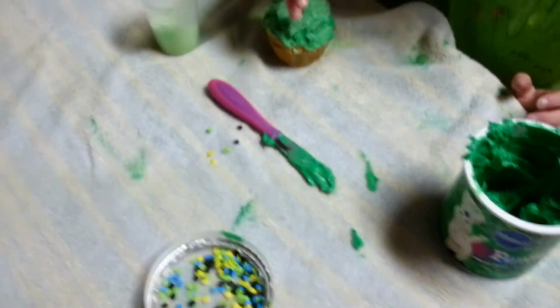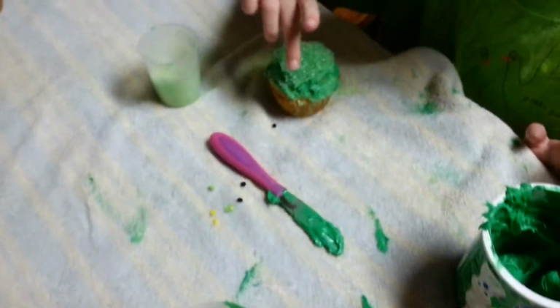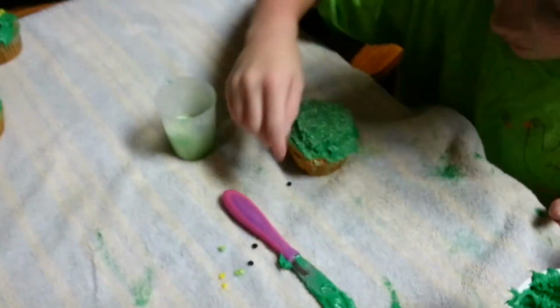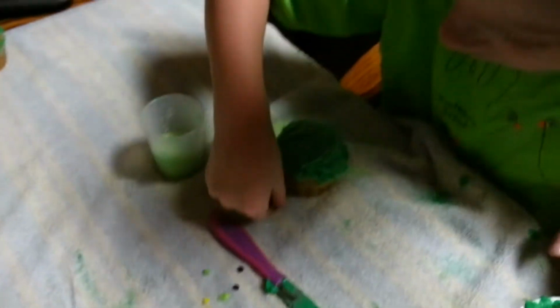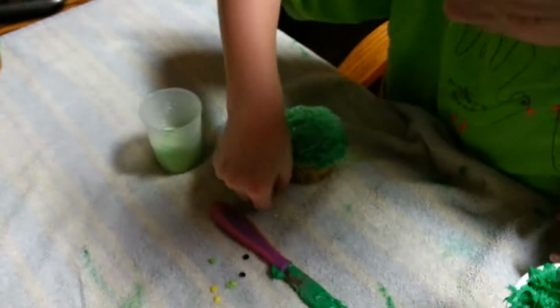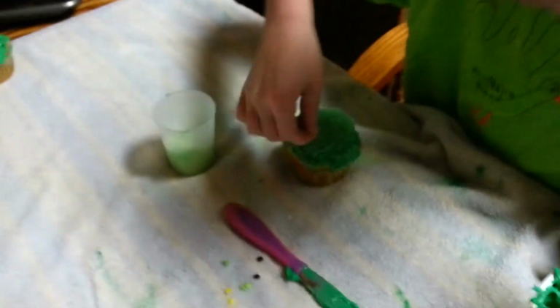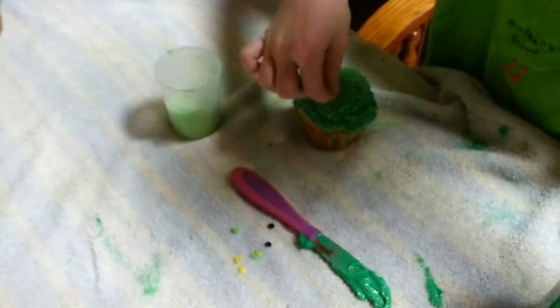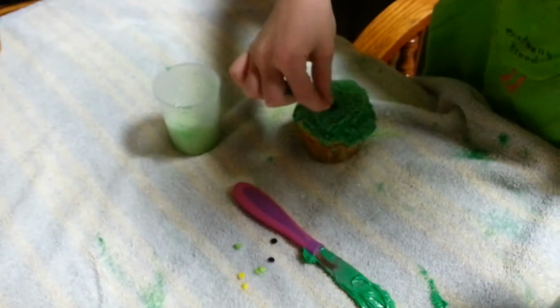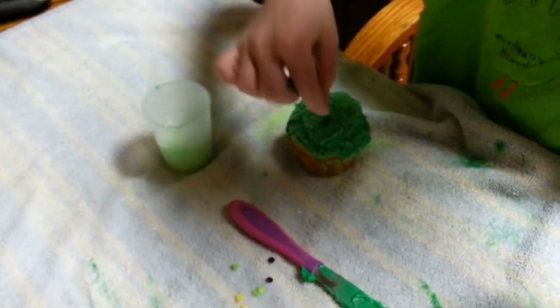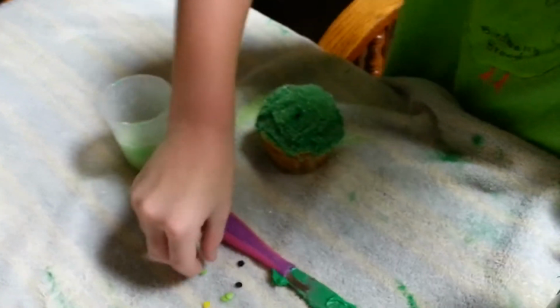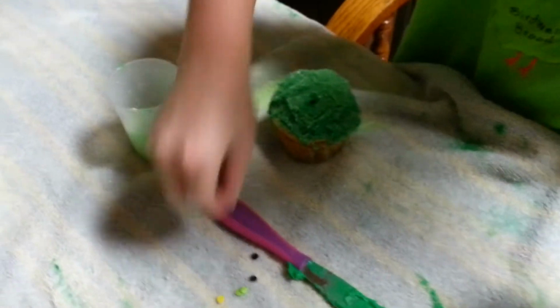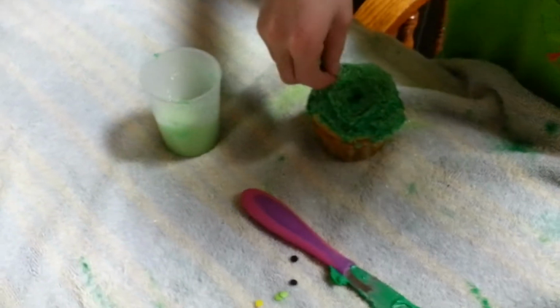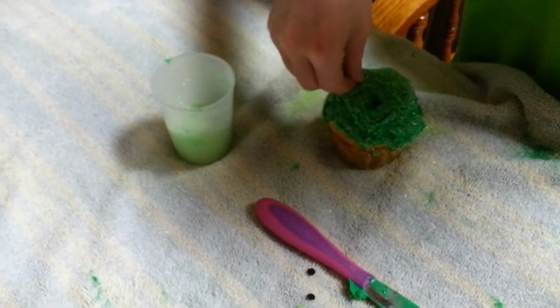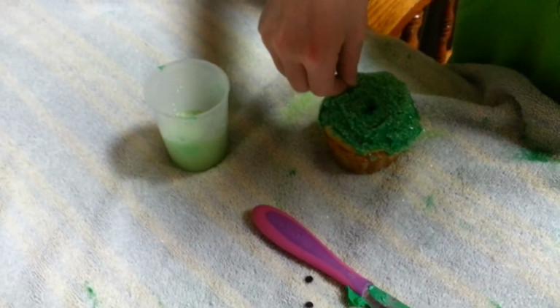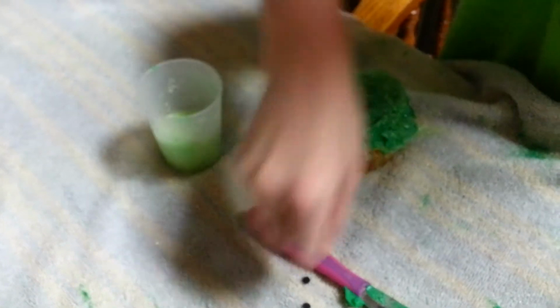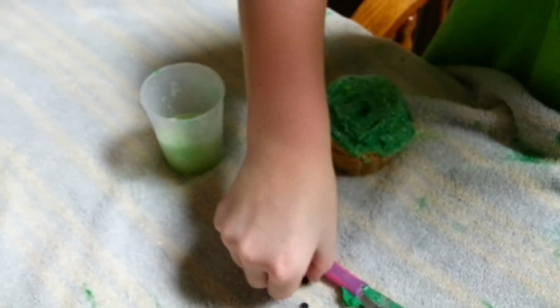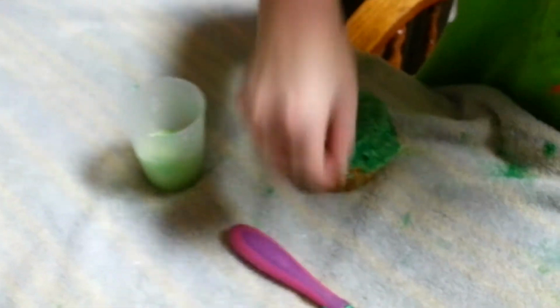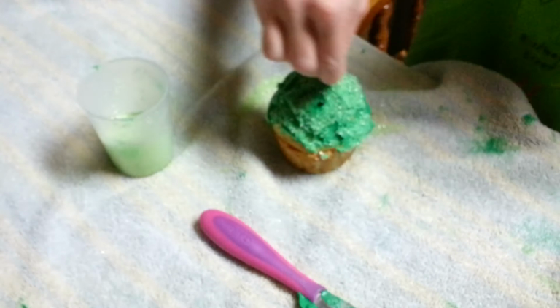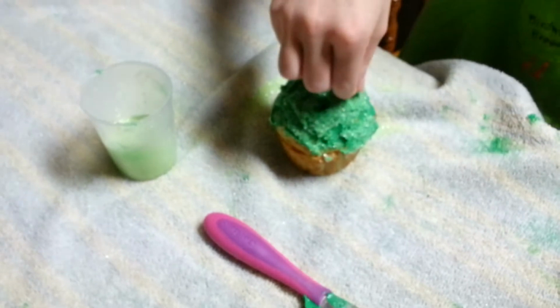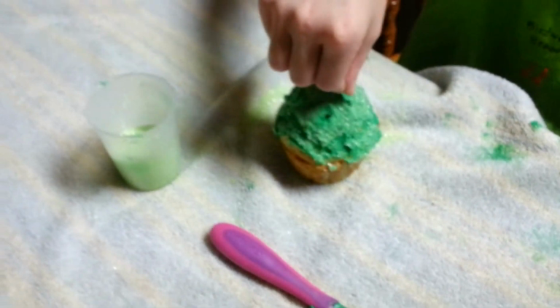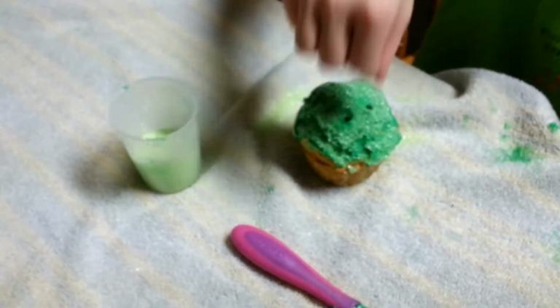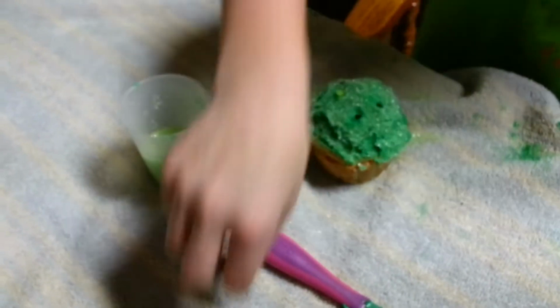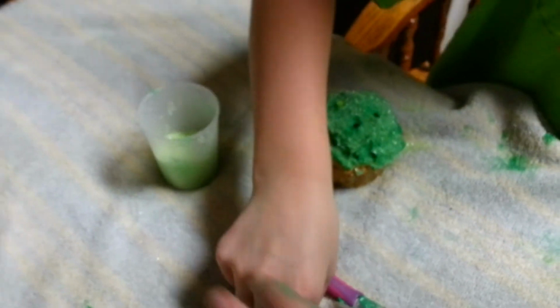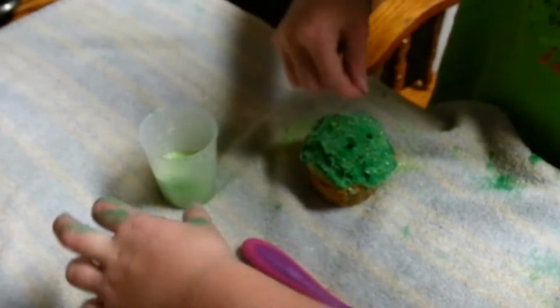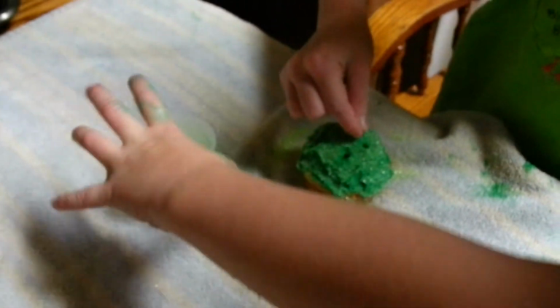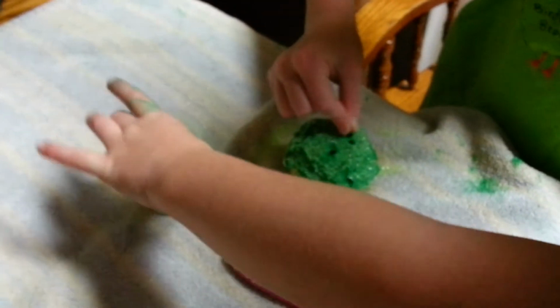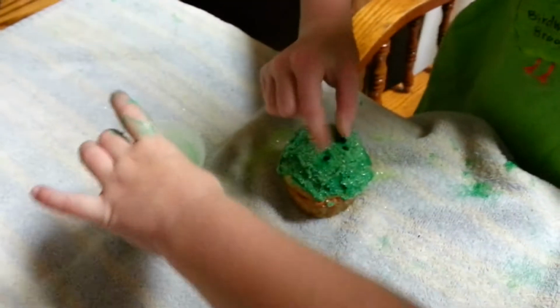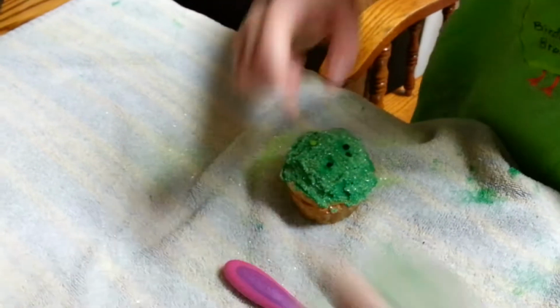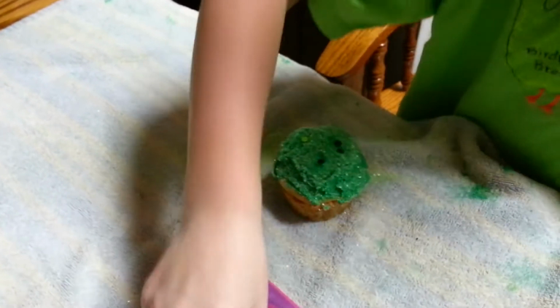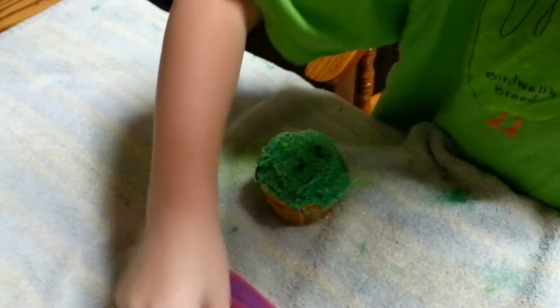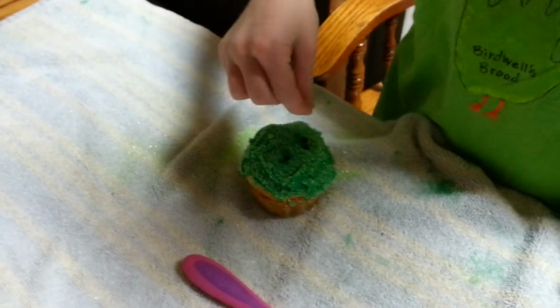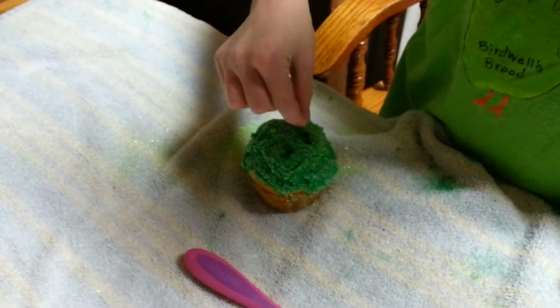If you have a bigger decoration, you can use that to make designs or something on the cake. I'm going to make a smiley face on my cake. I'm going to try to make a little smiley face.